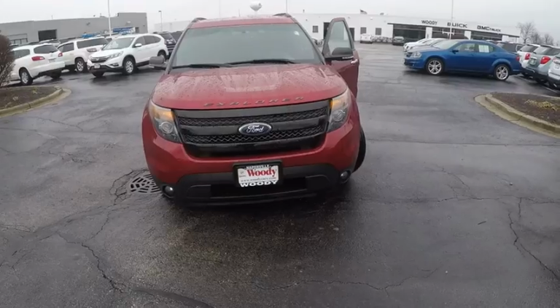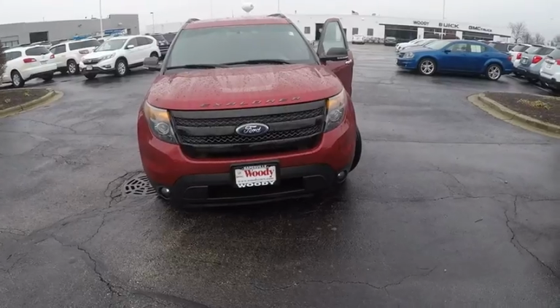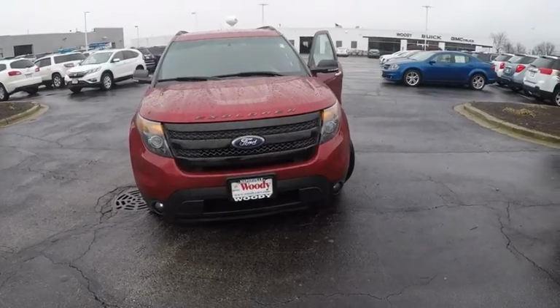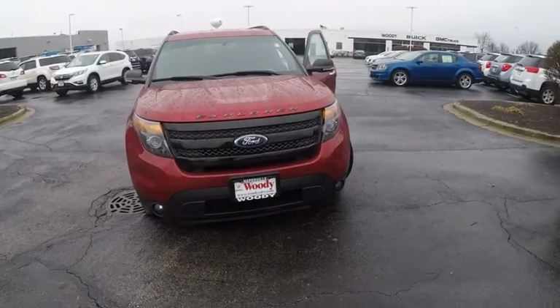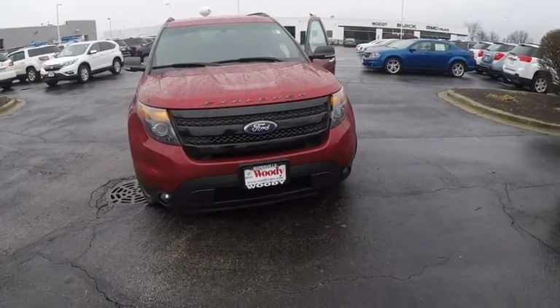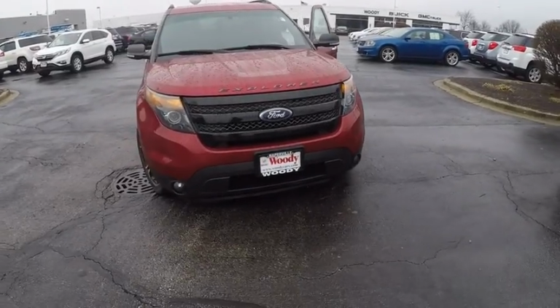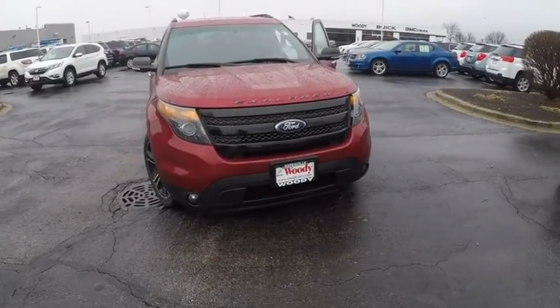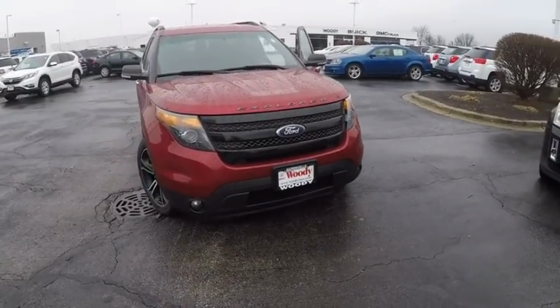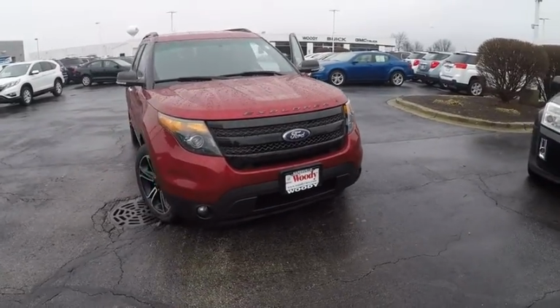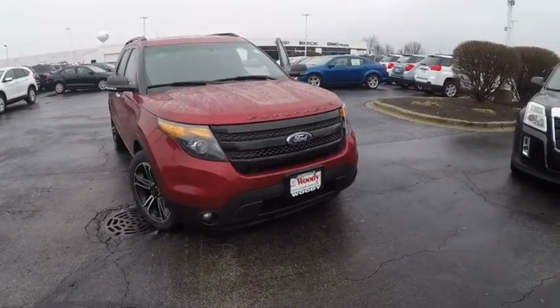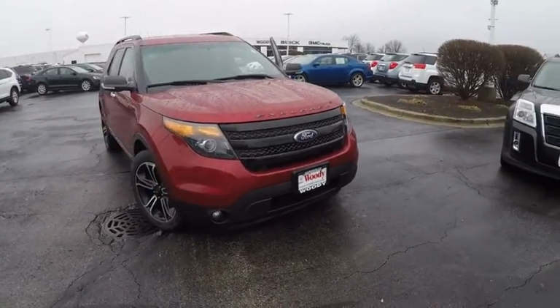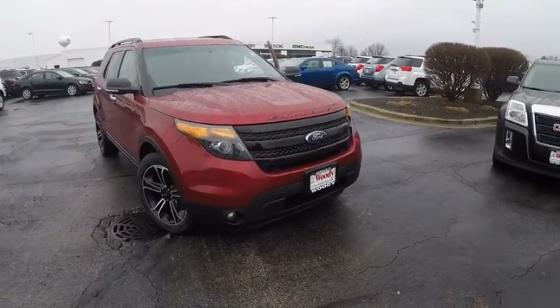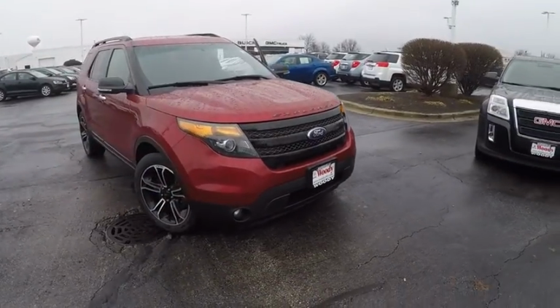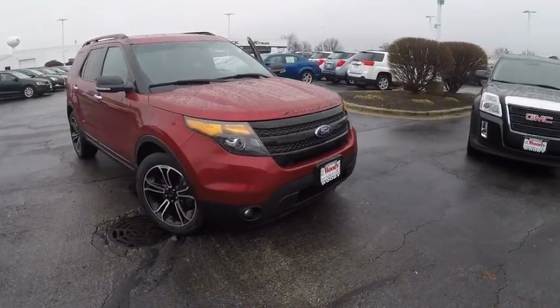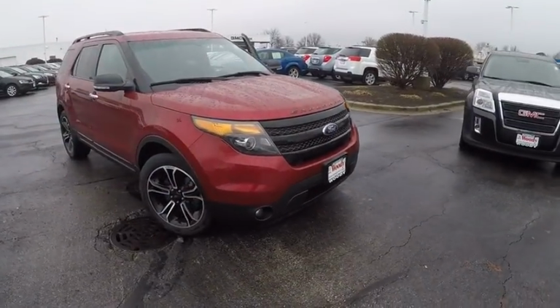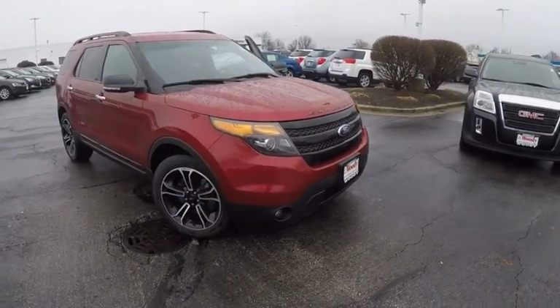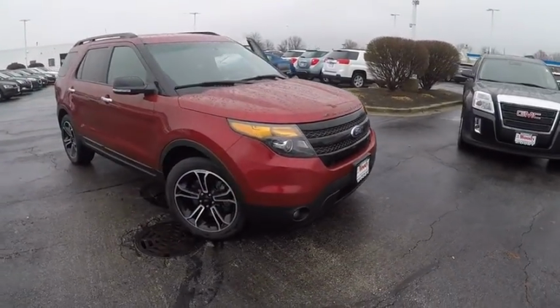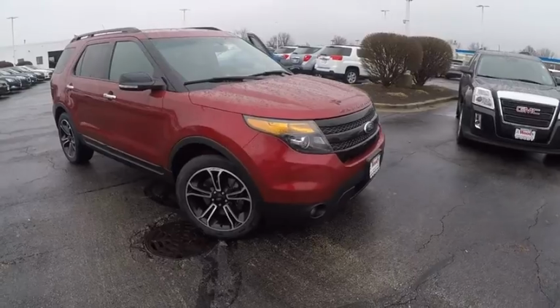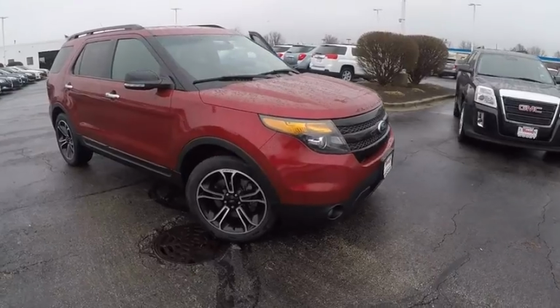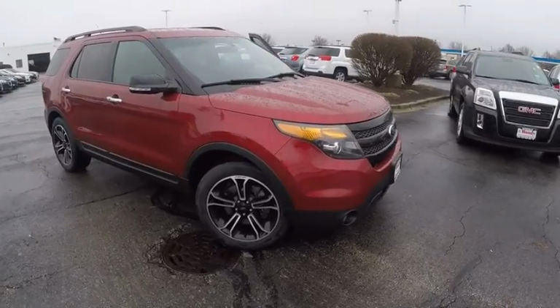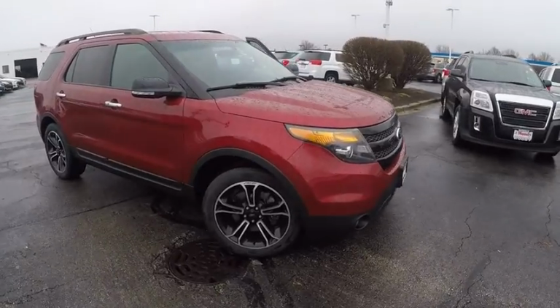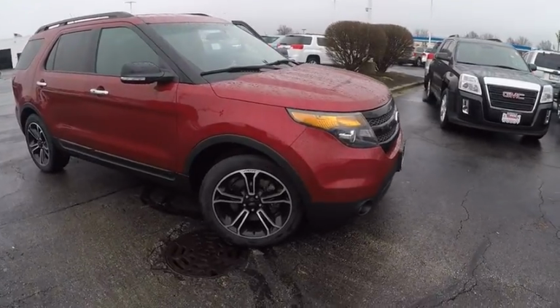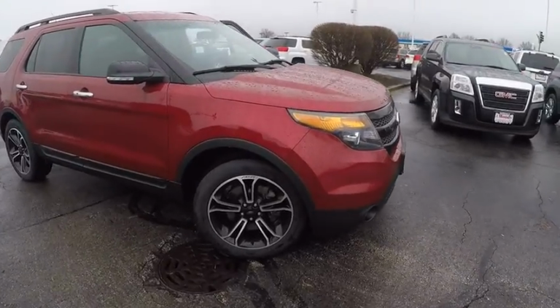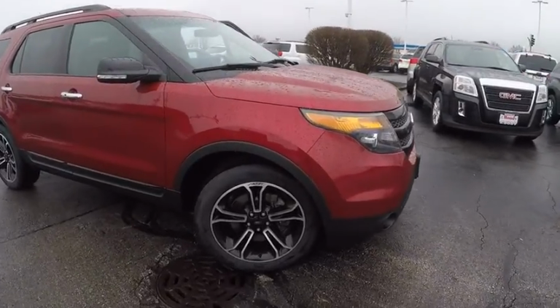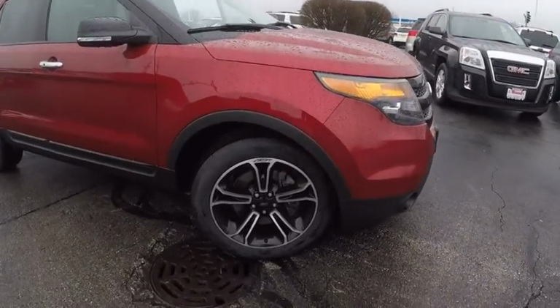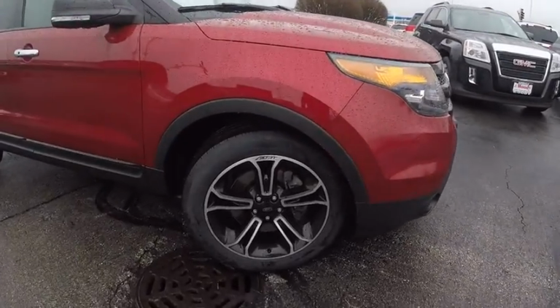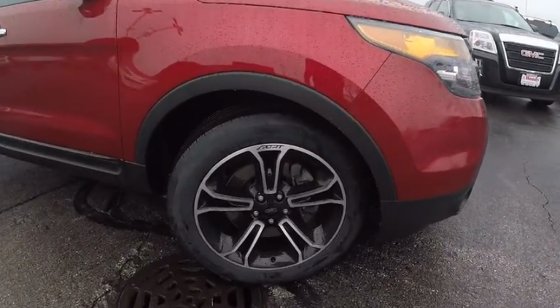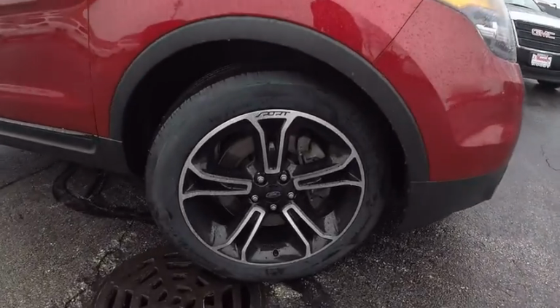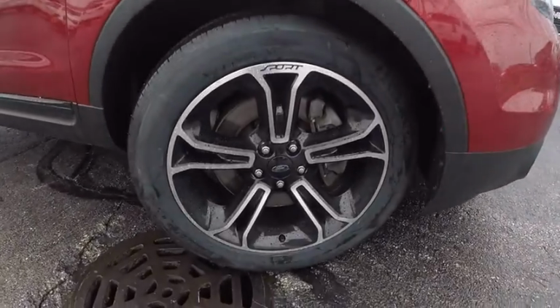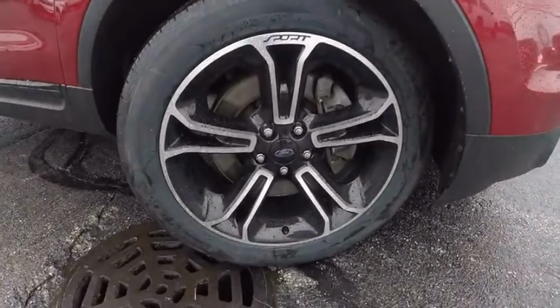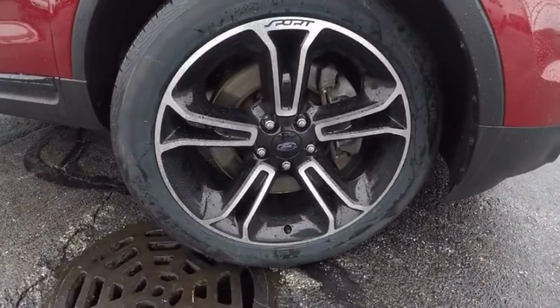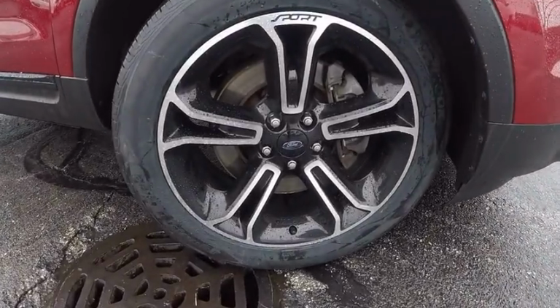The 2013 Explorer. You've got a lot of capabilities to call on in a Ford Explorer. Don't underestimate your choices. And it's priced below $30,000.